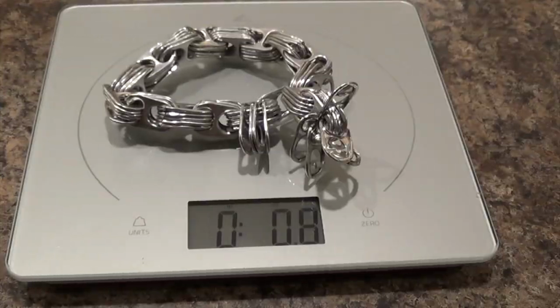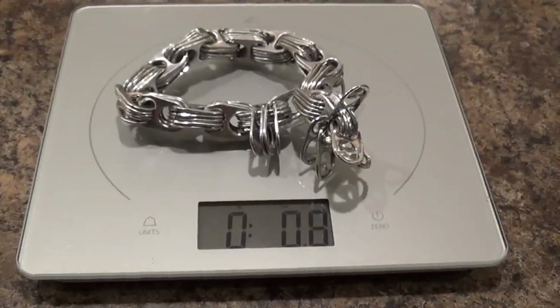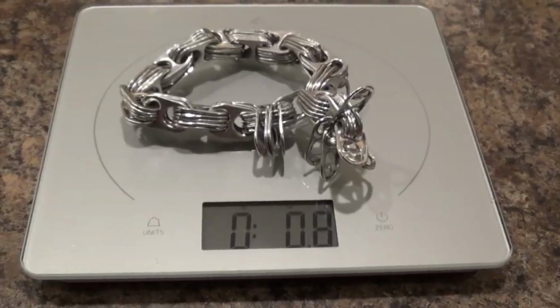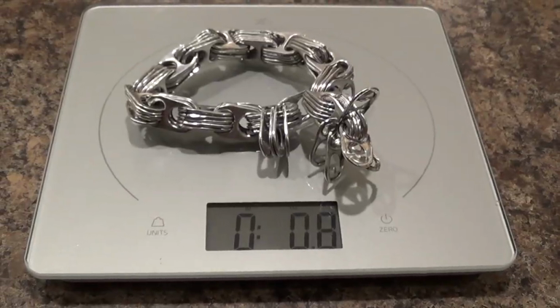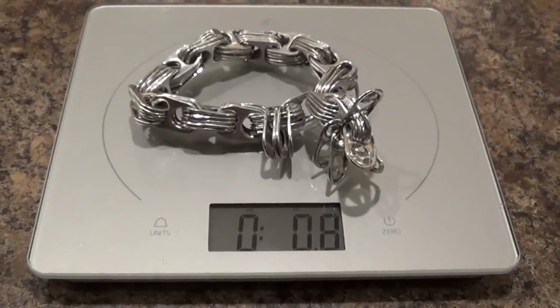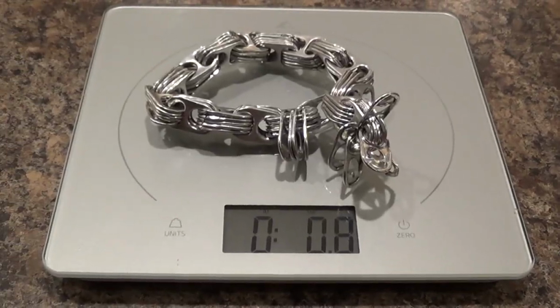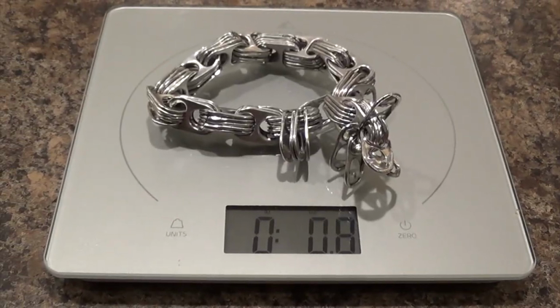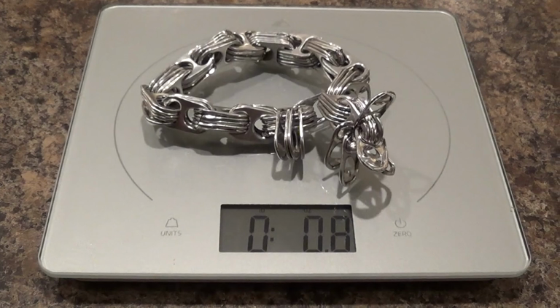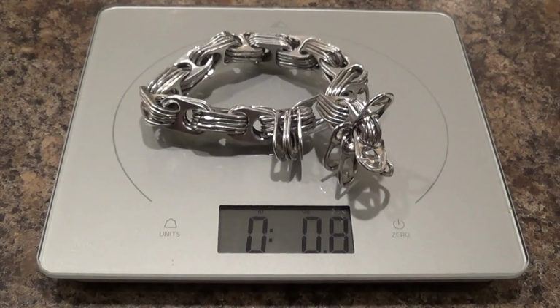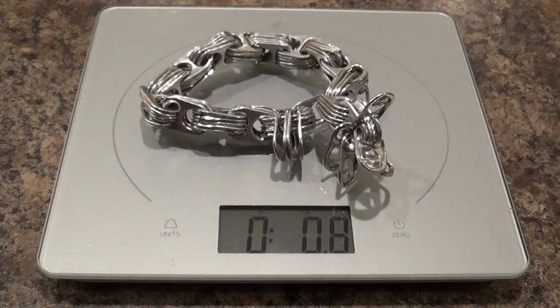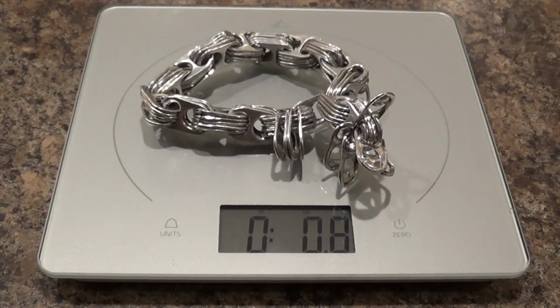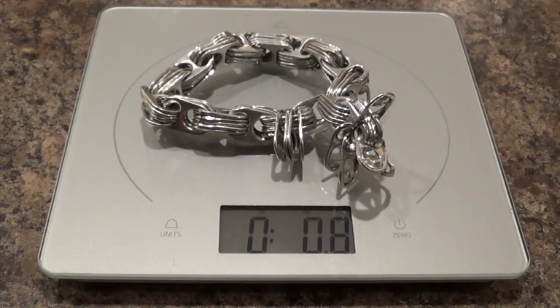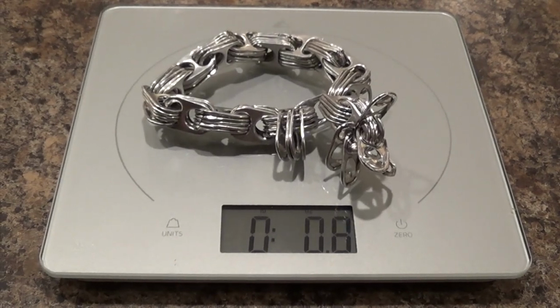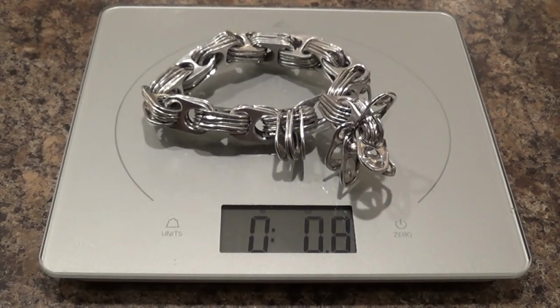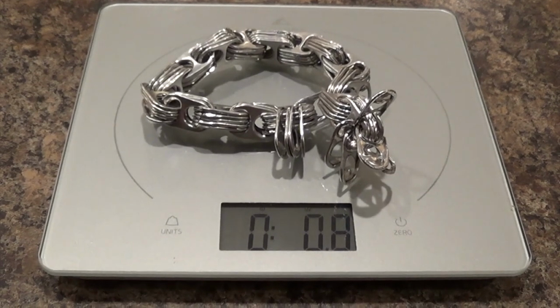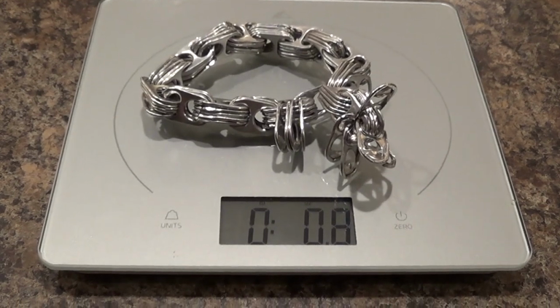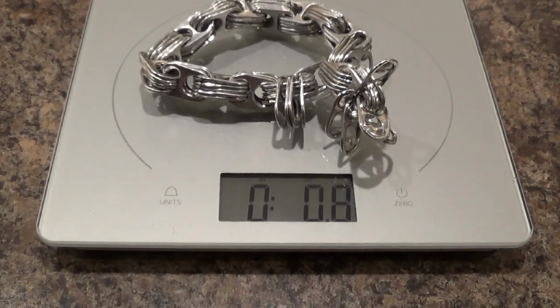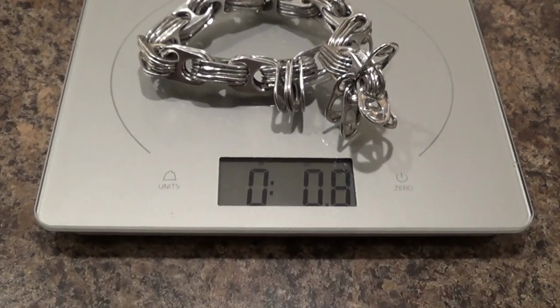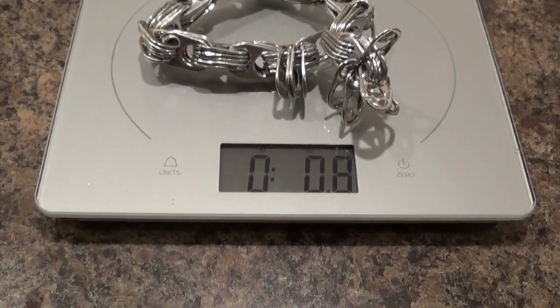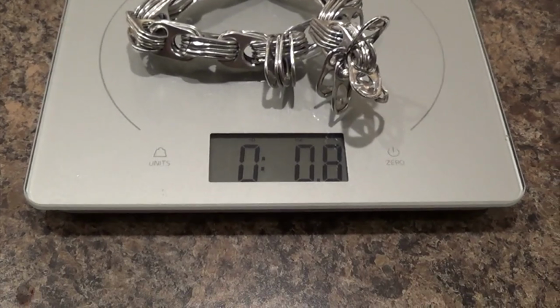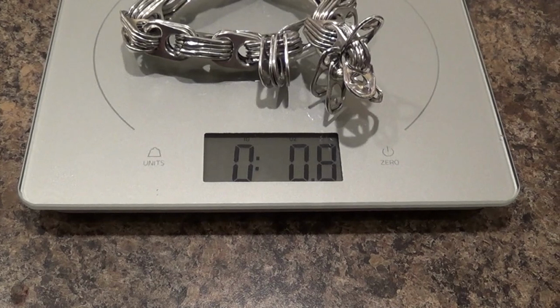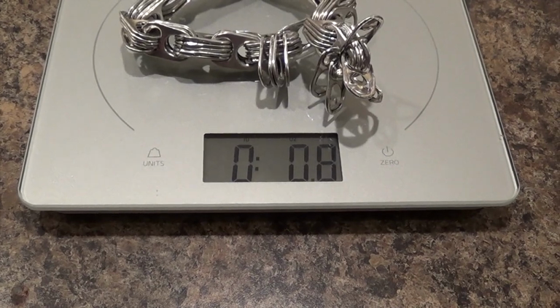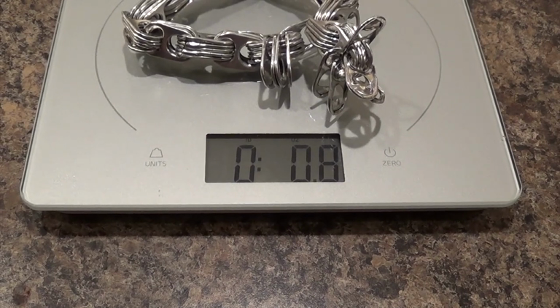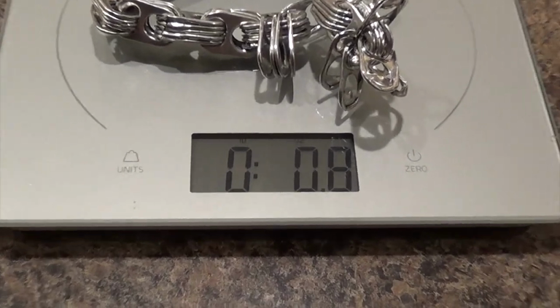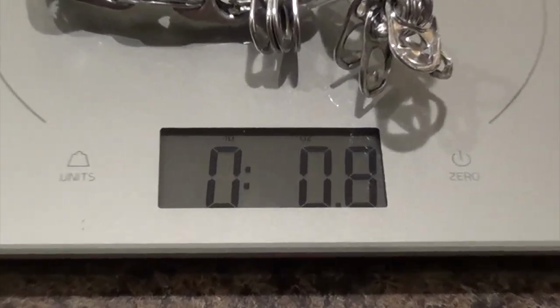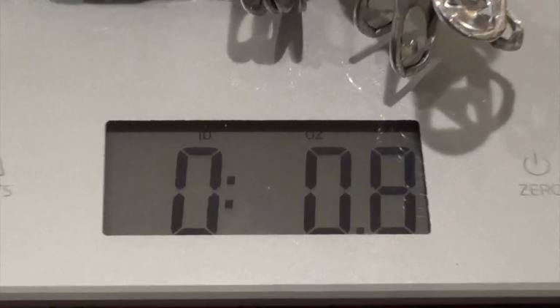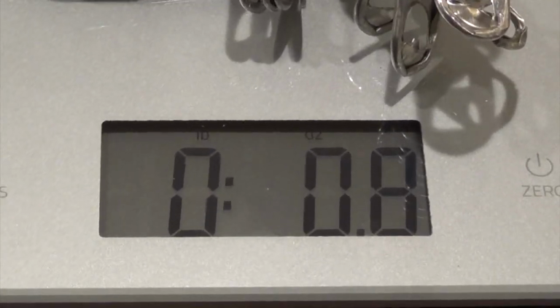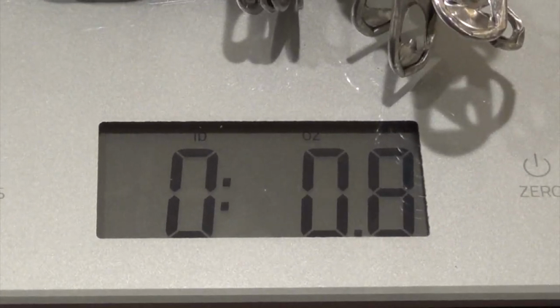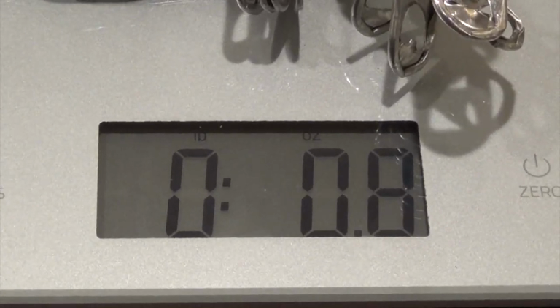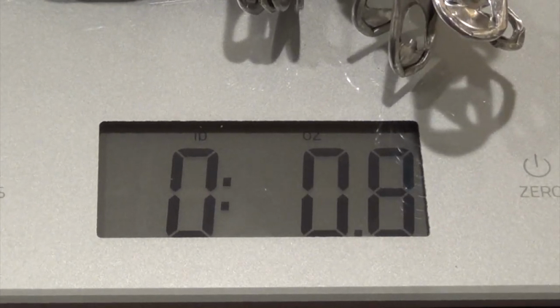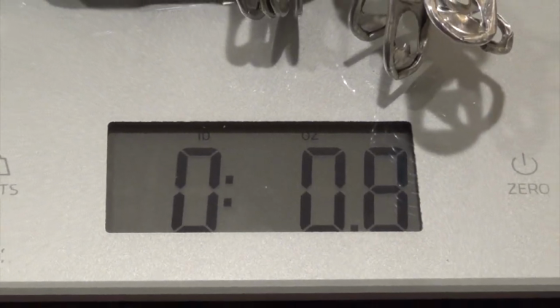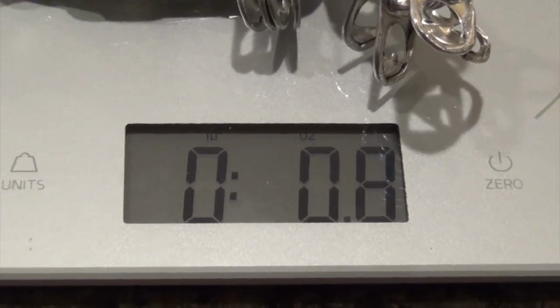As you can see, my entire chain is only 0.8 ounces — it's not even an entire ounce and I used 90 soda tabs. That's how light these chains are.